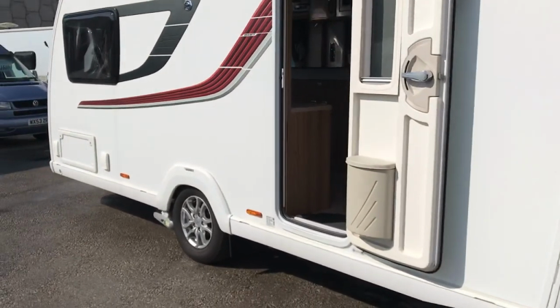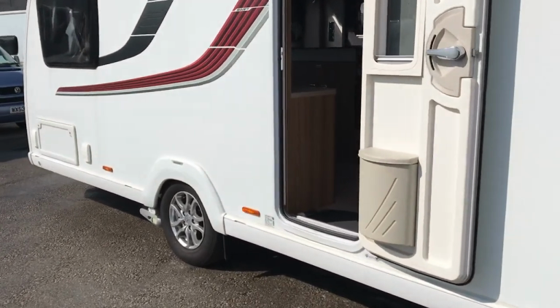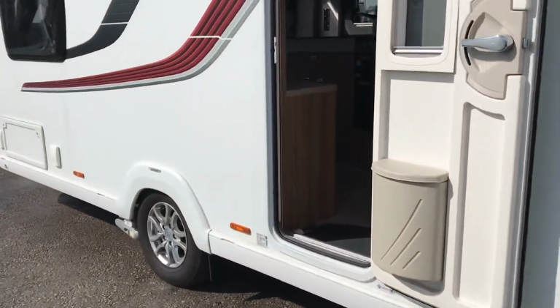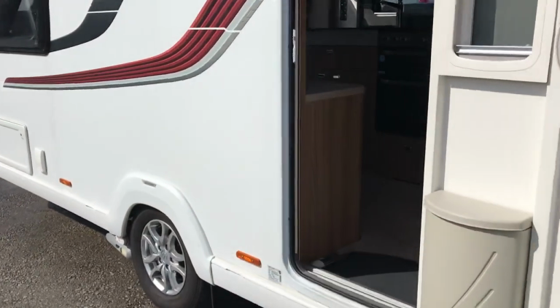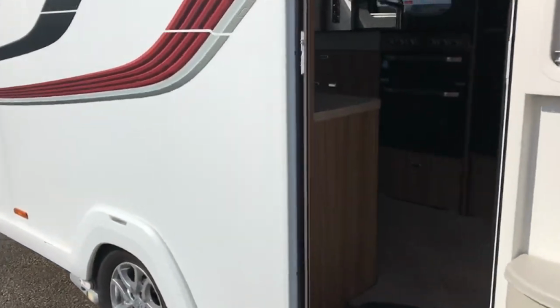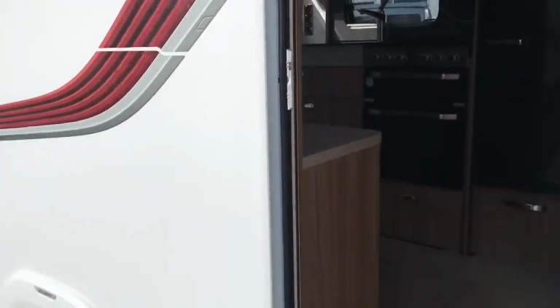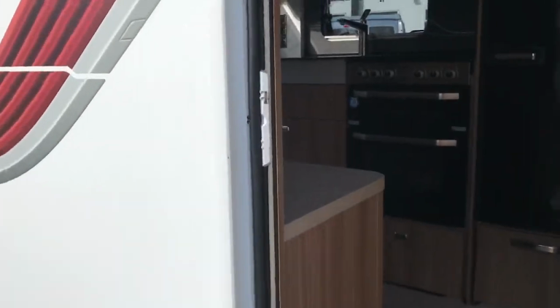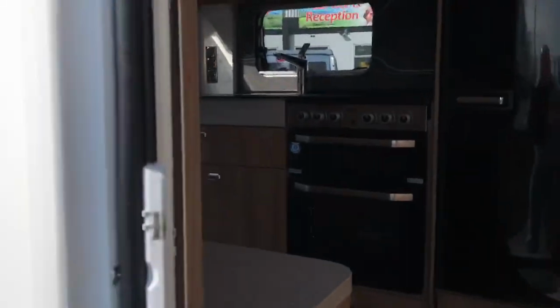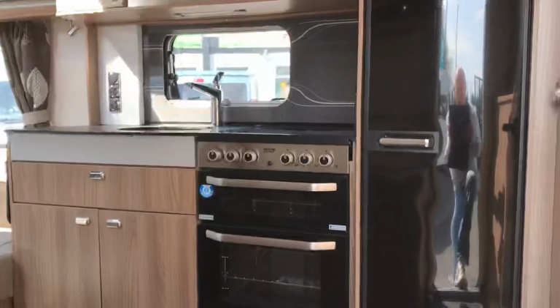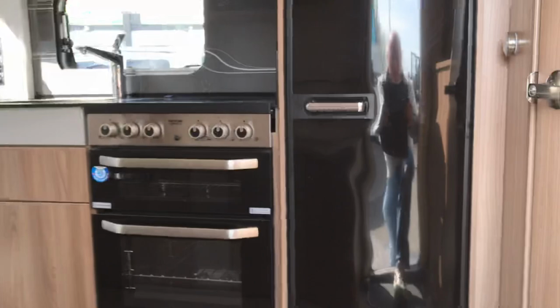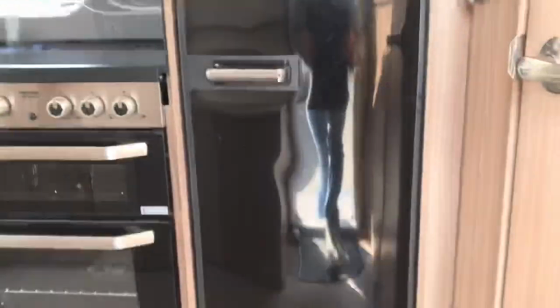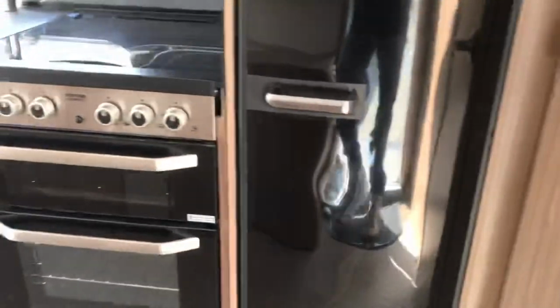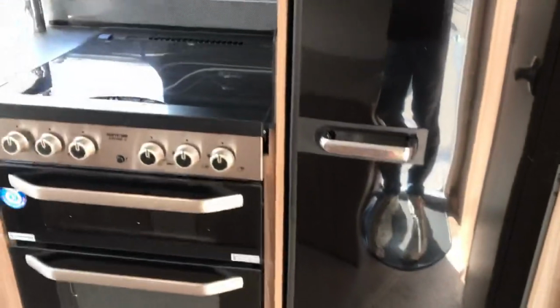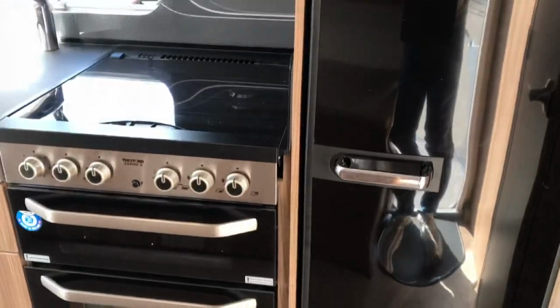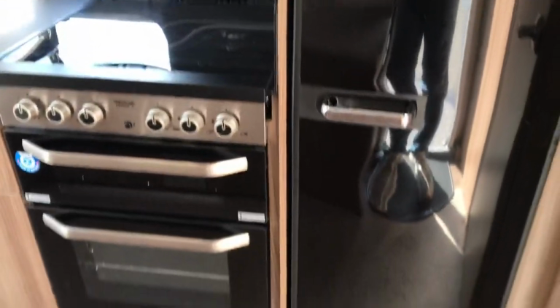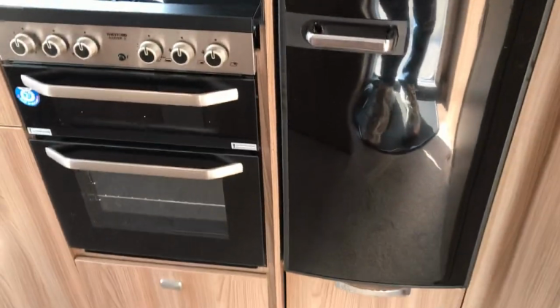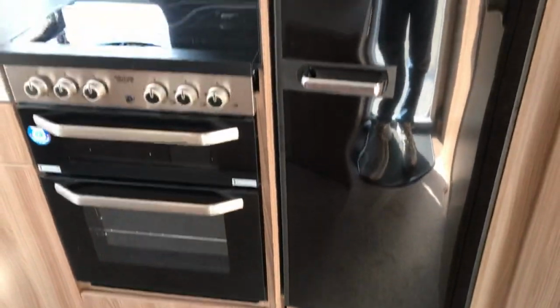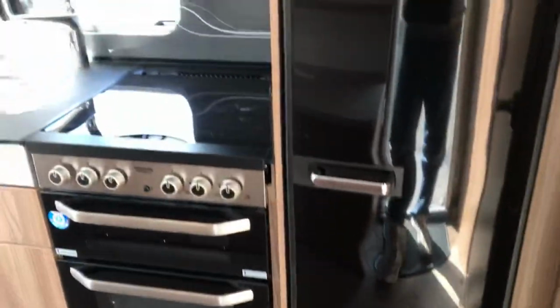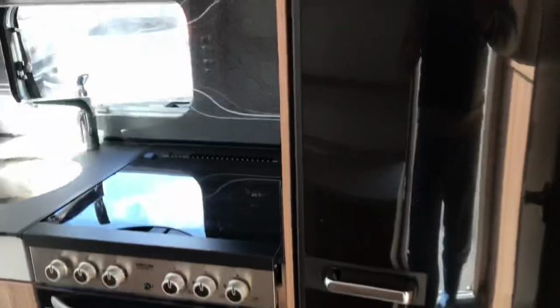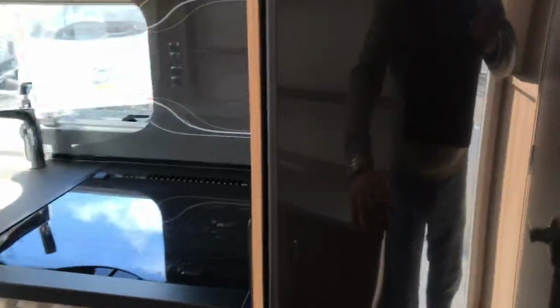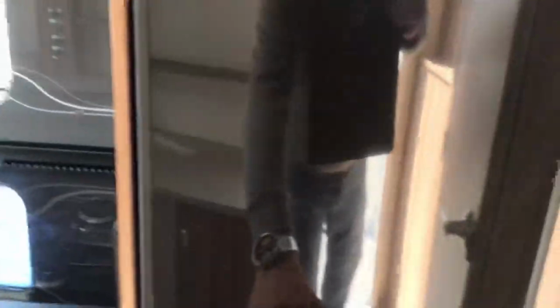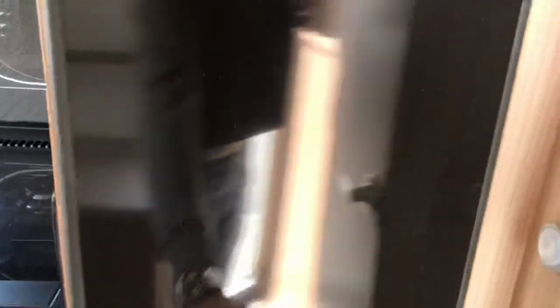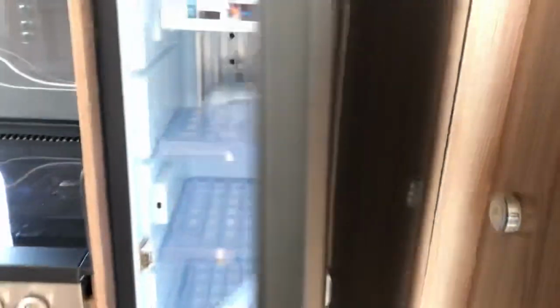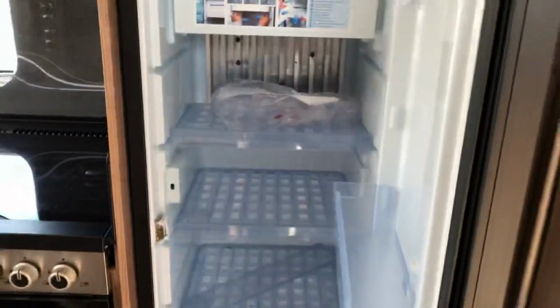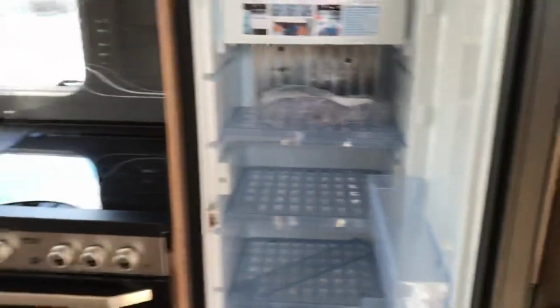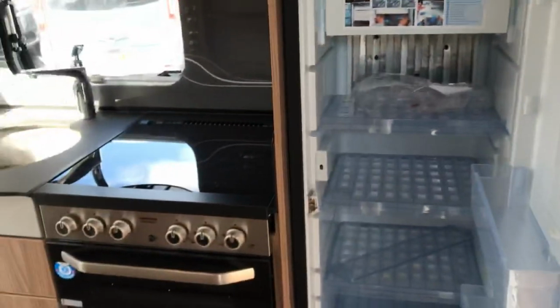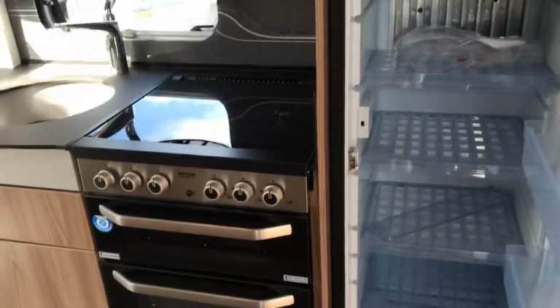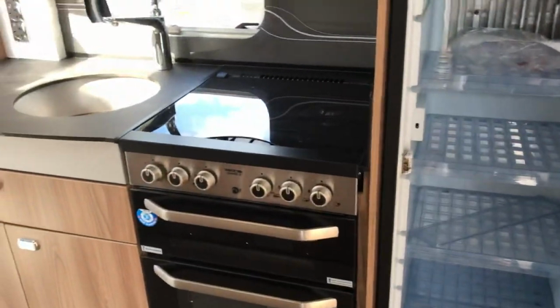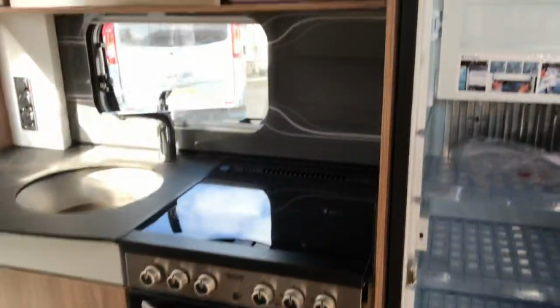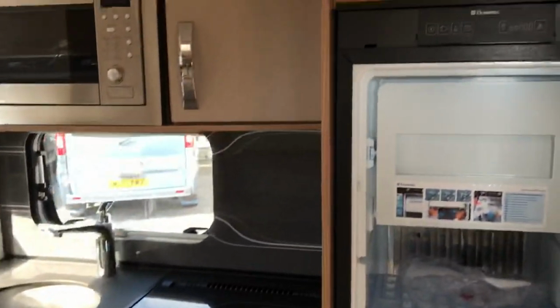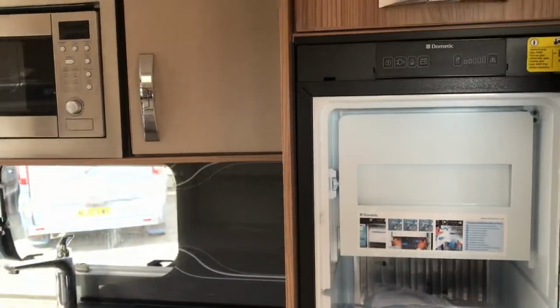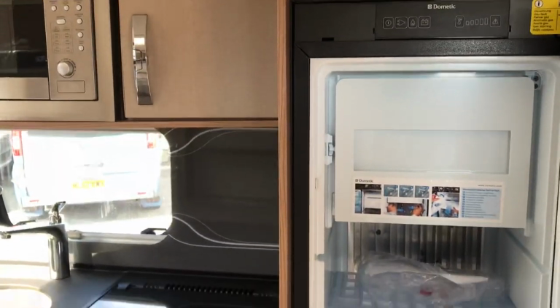Lovely two berth — let's have a look inside. So as we walk in the Conqueror 482, we're greeted by the tall, slim fridge freezer with its own freezer compartment.